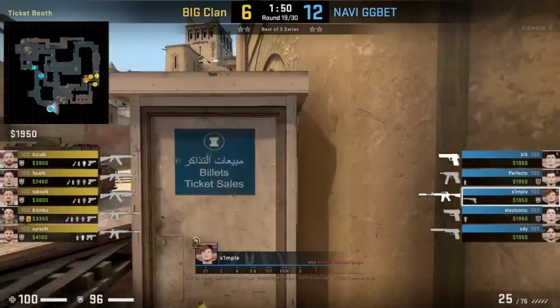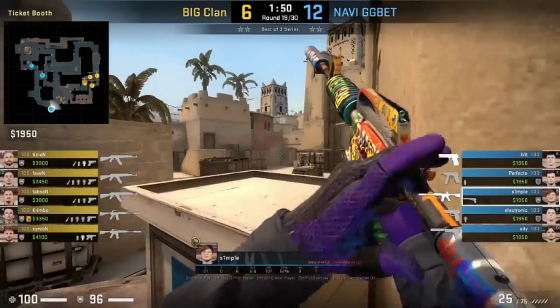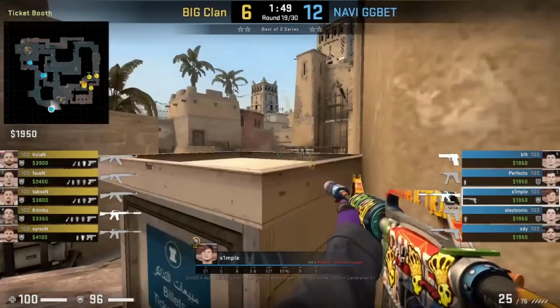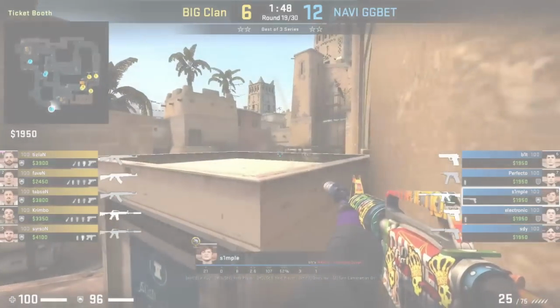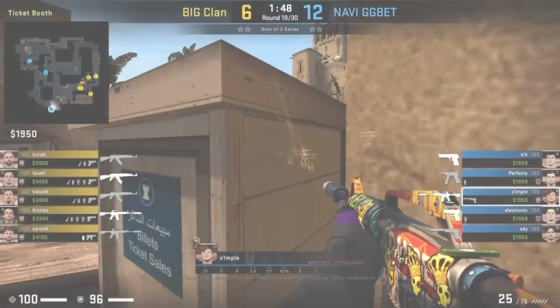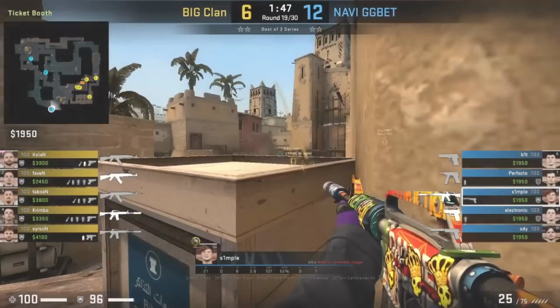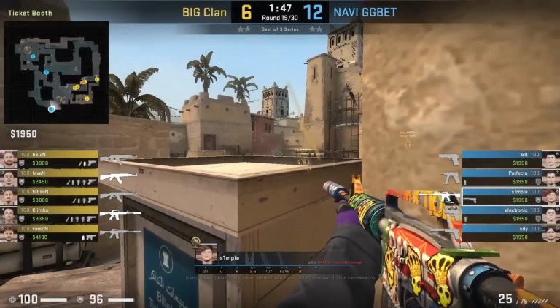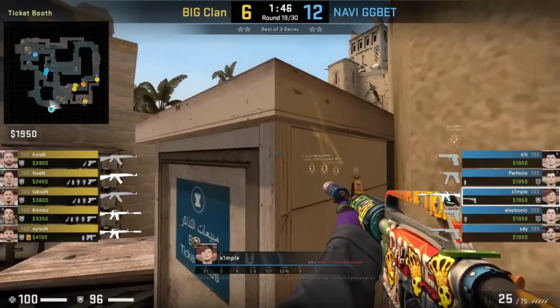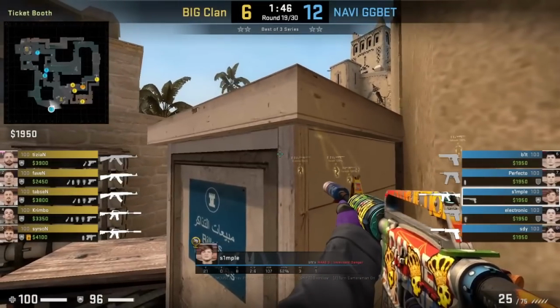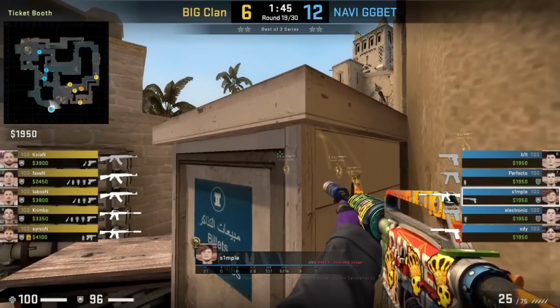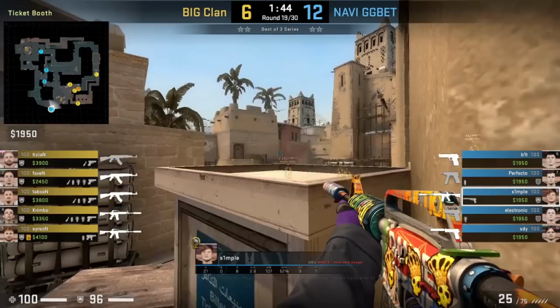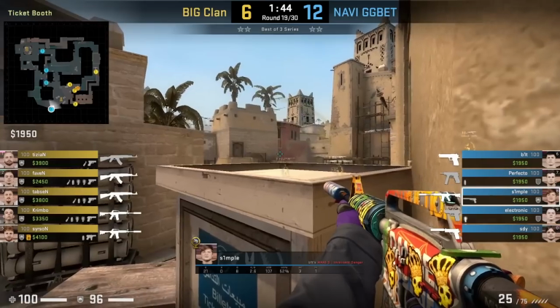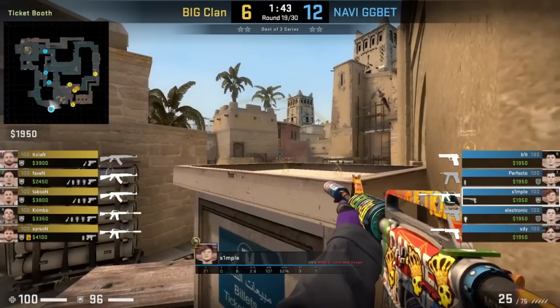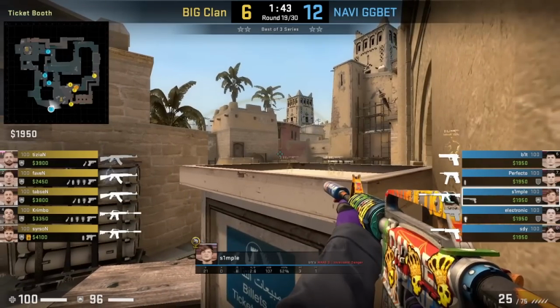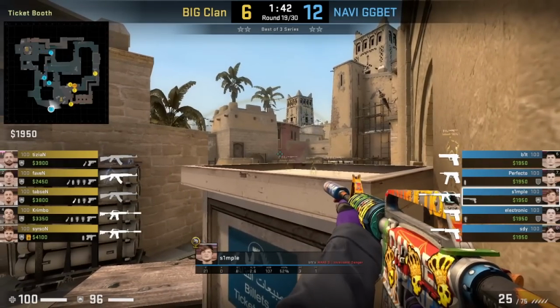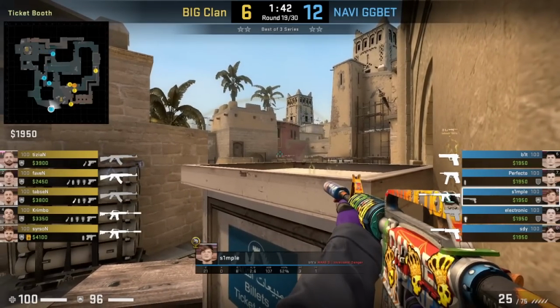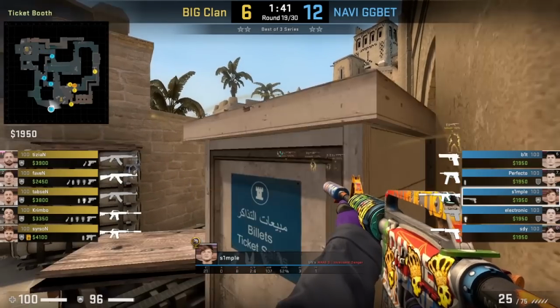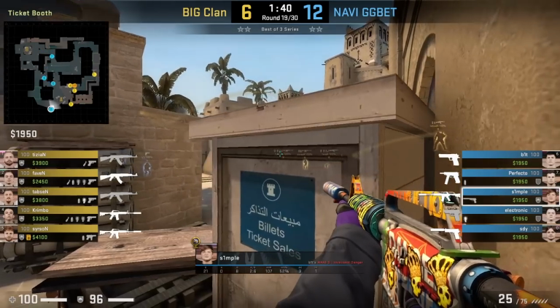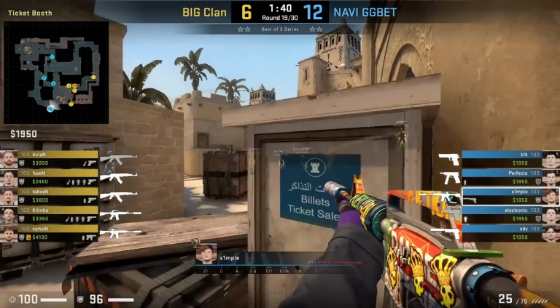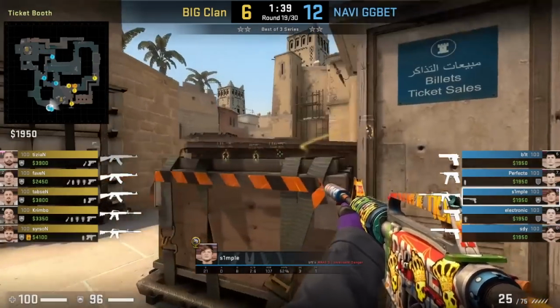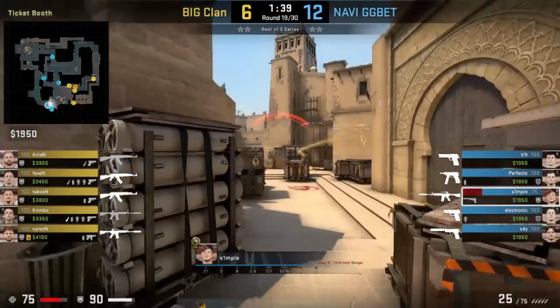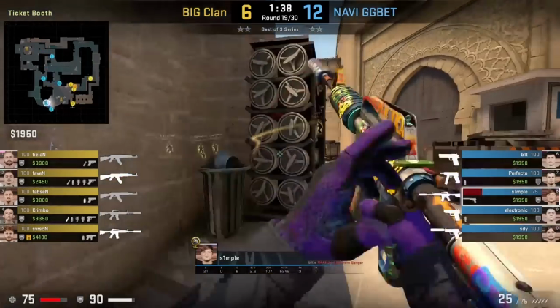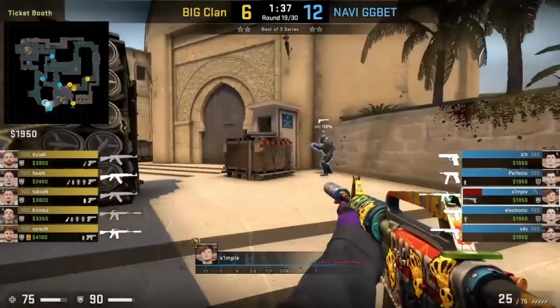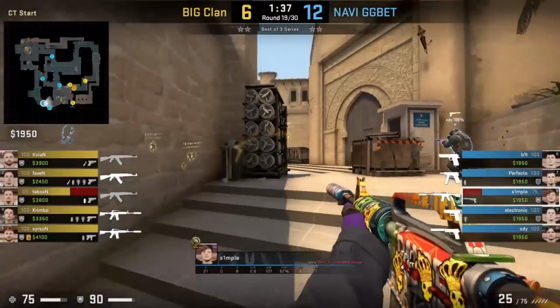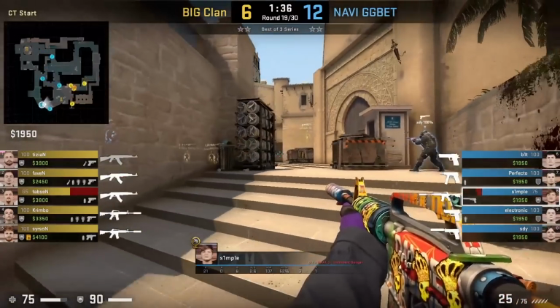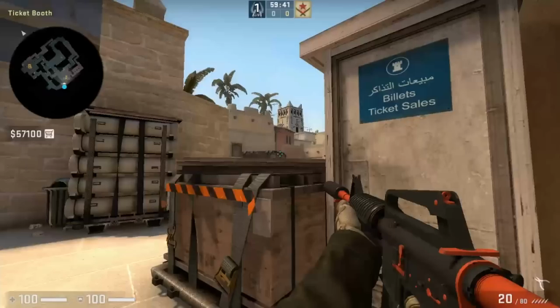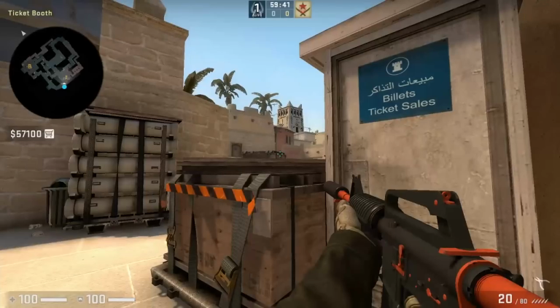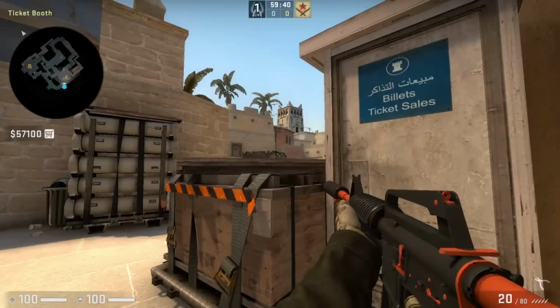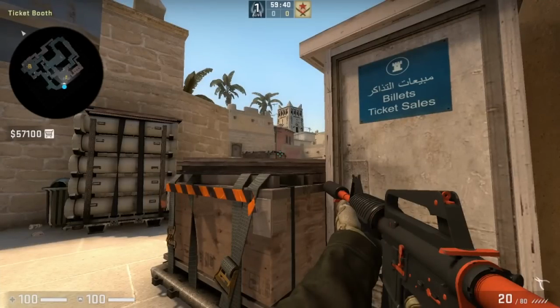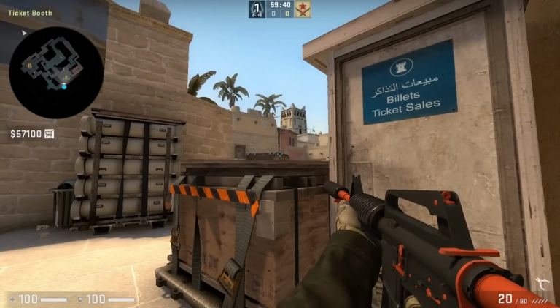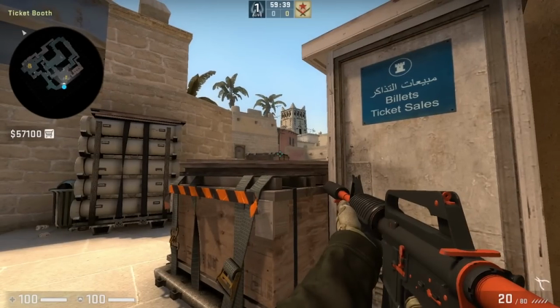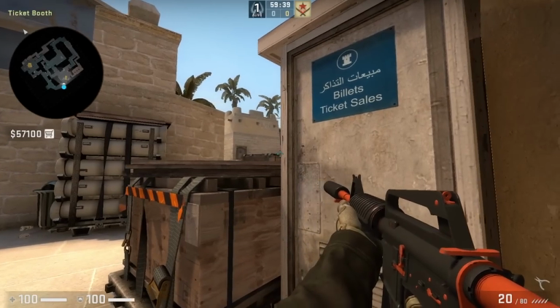Na'Vi are on eco with the safe rifle, and Simple is going to get boosted behind ticket, where you can spot top tetris. However, no one from BIG will jump up to that position, so they're going to give up the boost. Without the boost, you can't really spot top tetris.